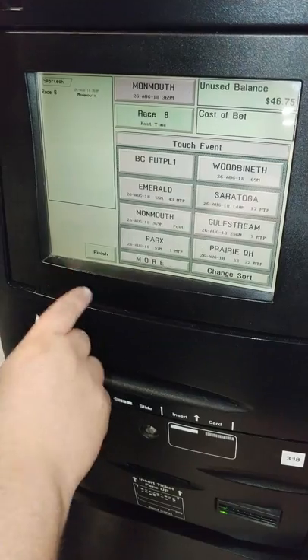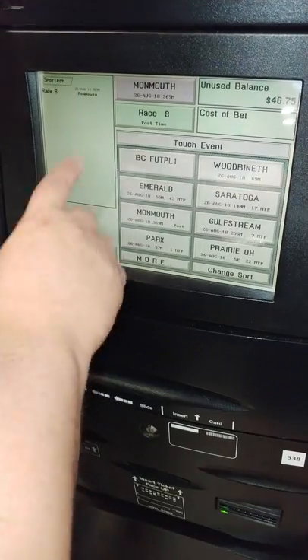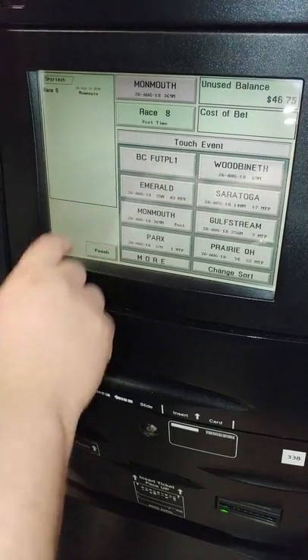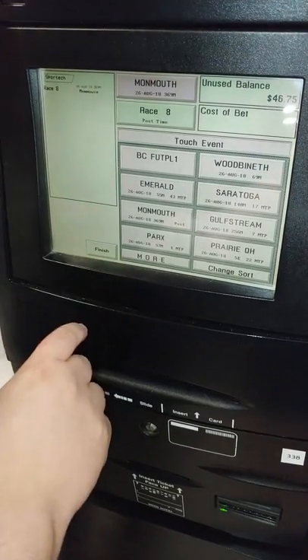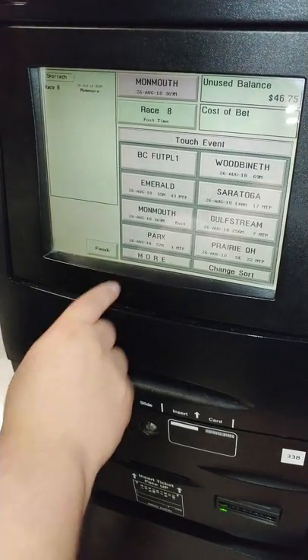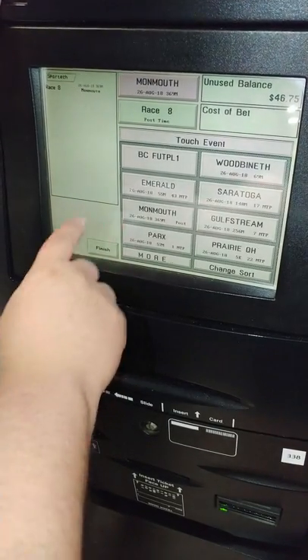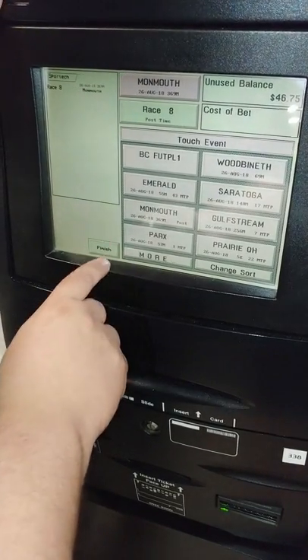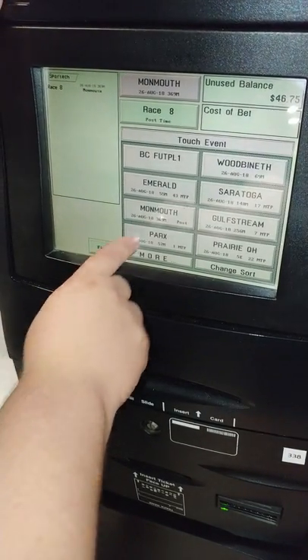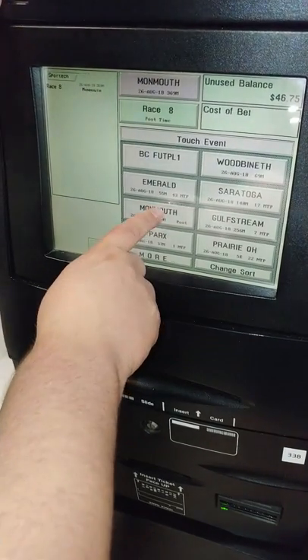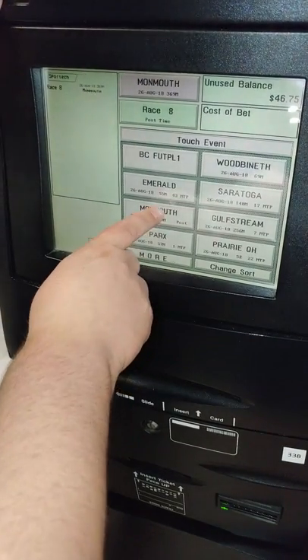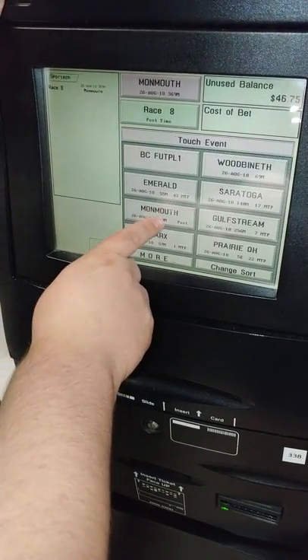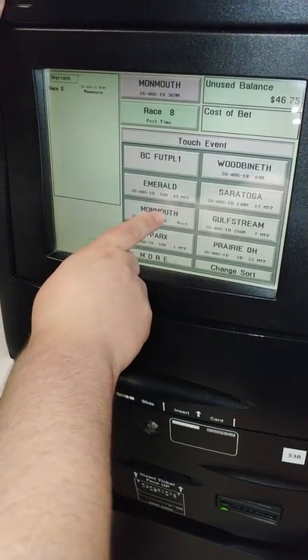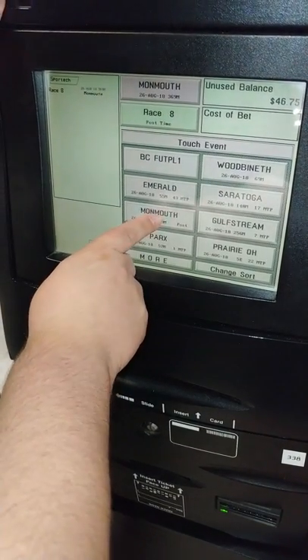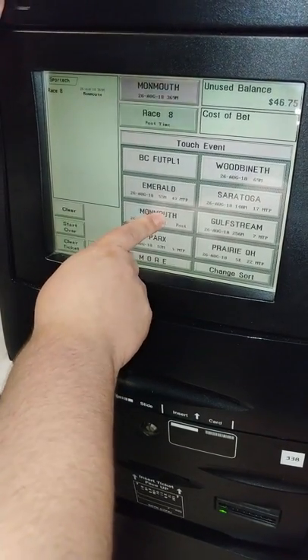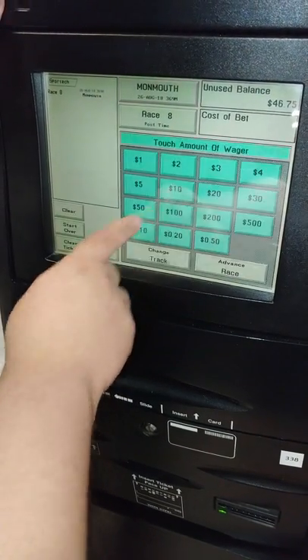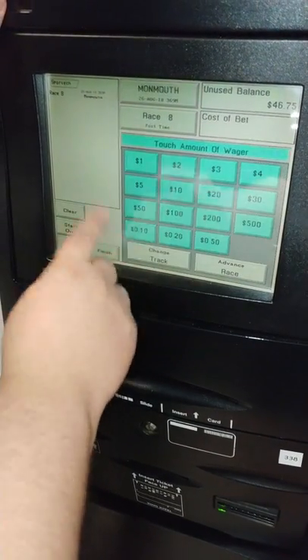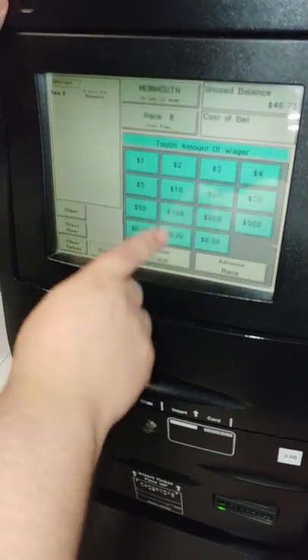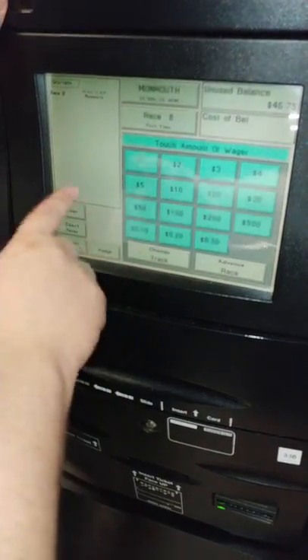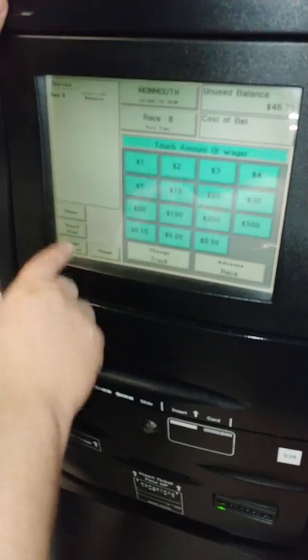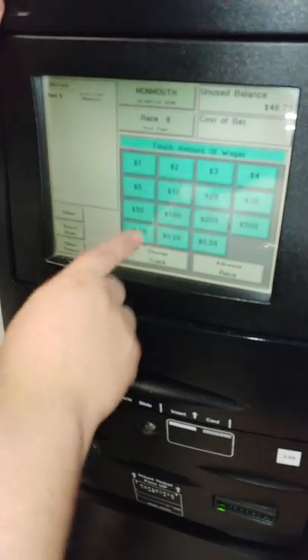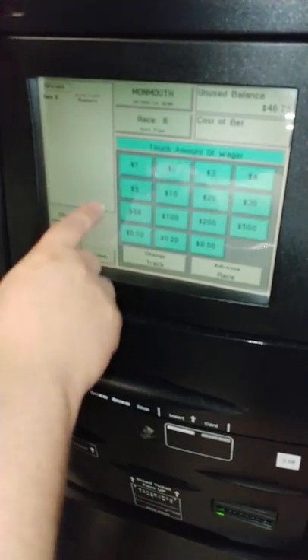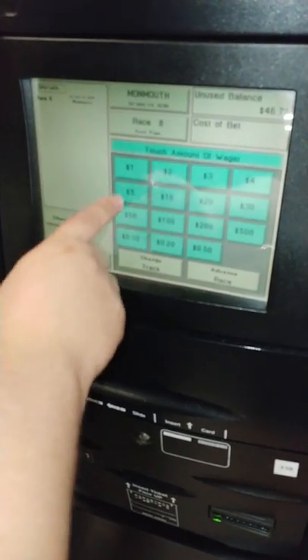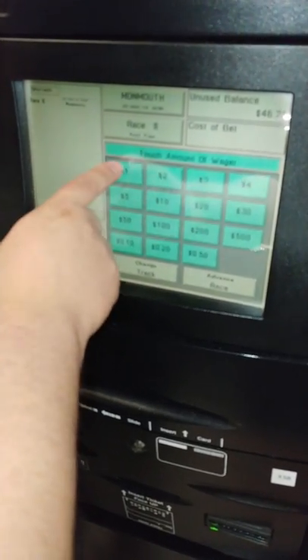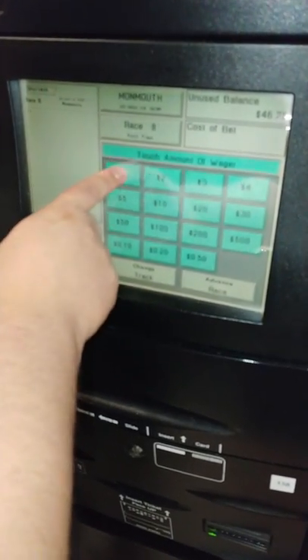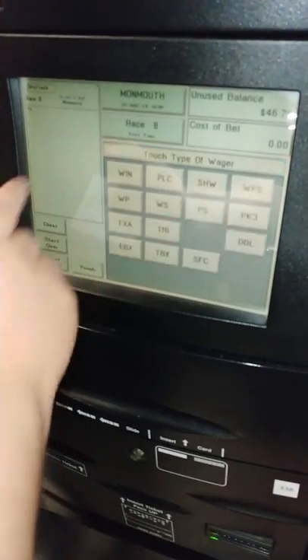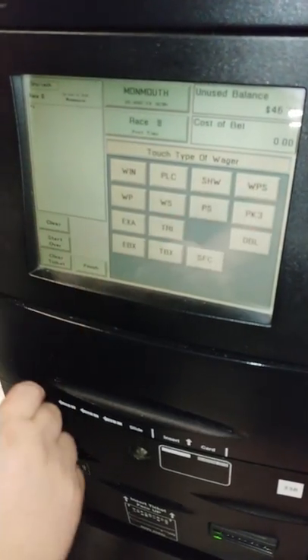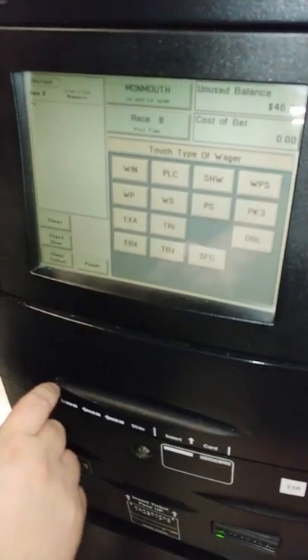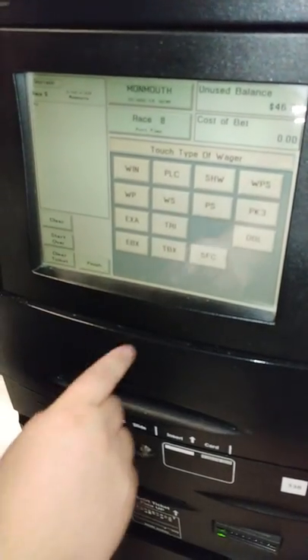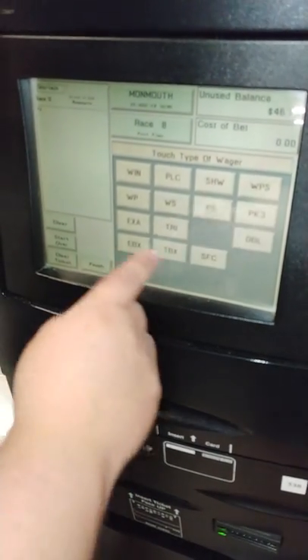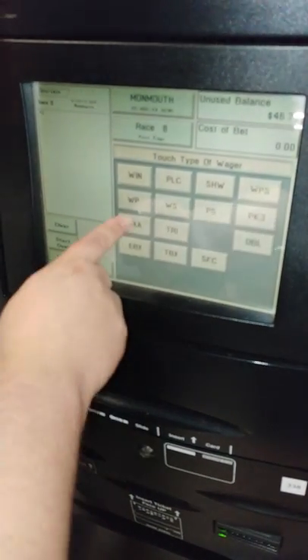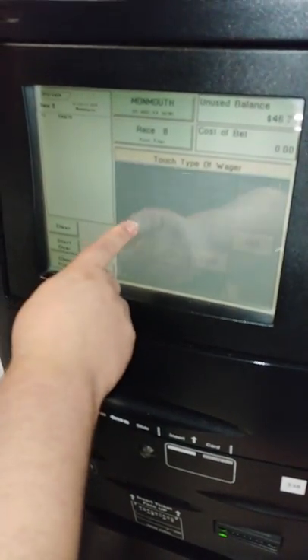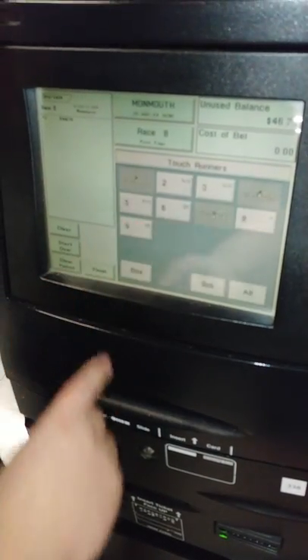Alright, so first what you want to do is you want to select your track. So for this case we're going to go to Monmouth. We're going to select our dollar amount, which is going to be a dollar, and we're going to hit the Exacta button.